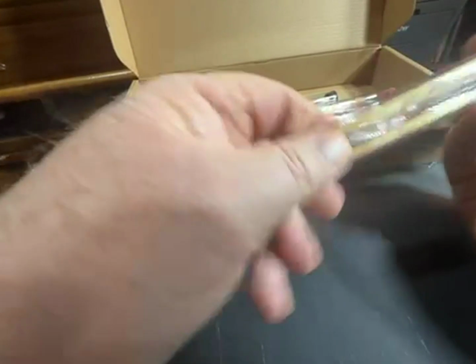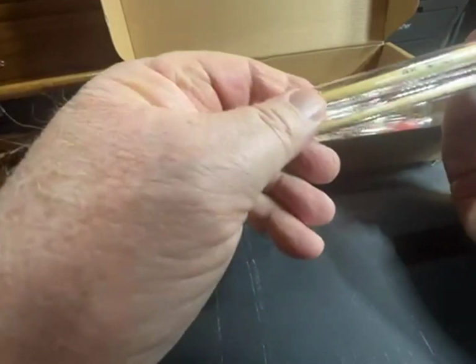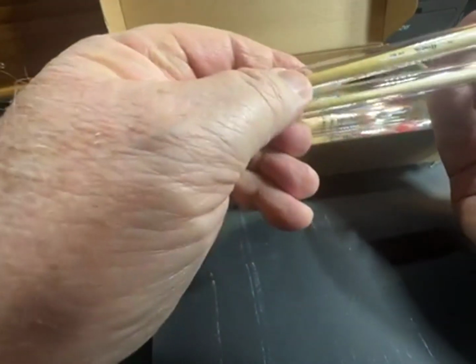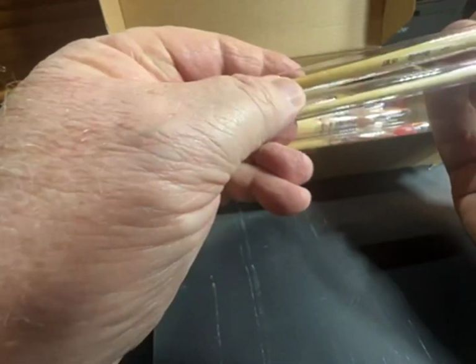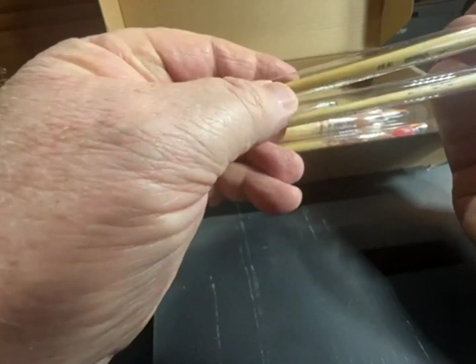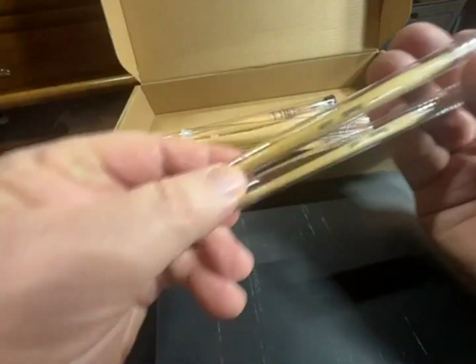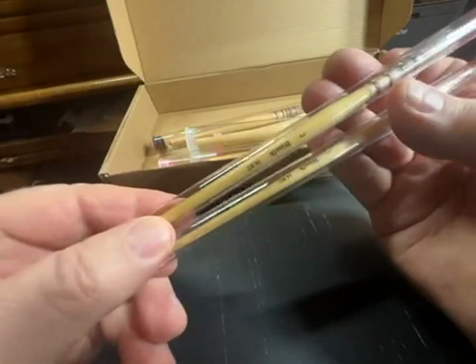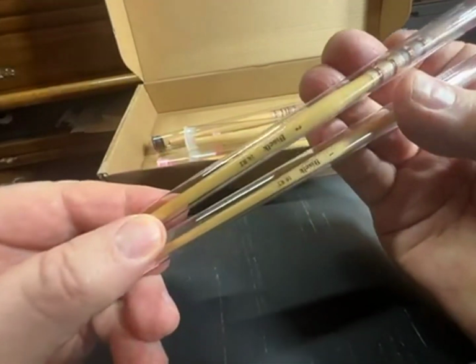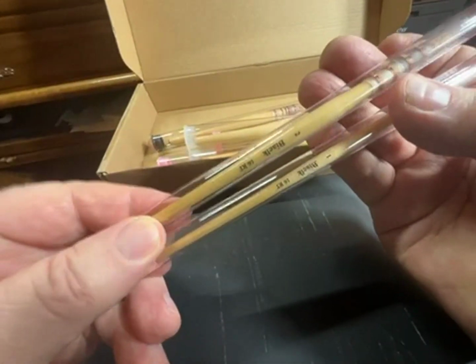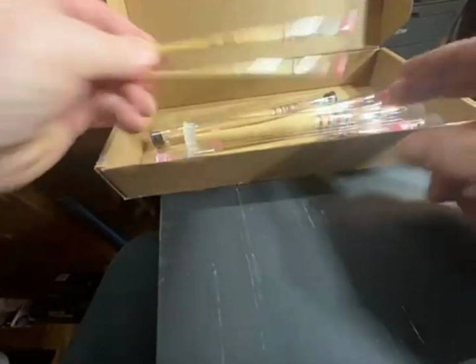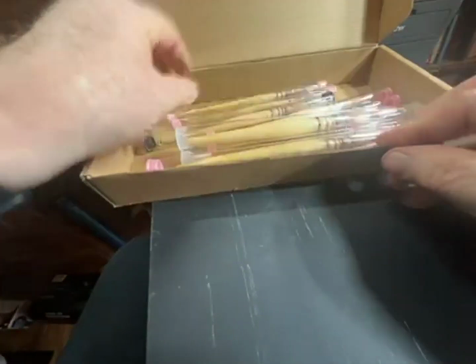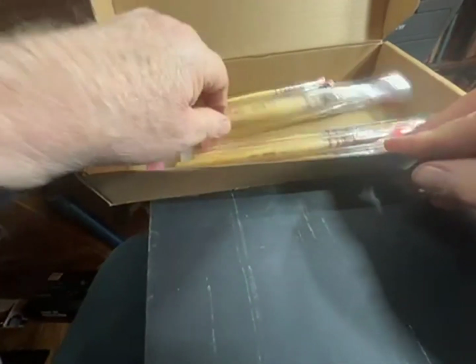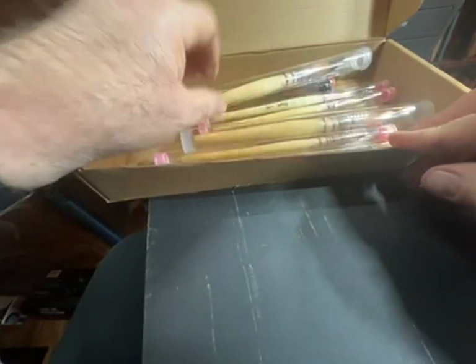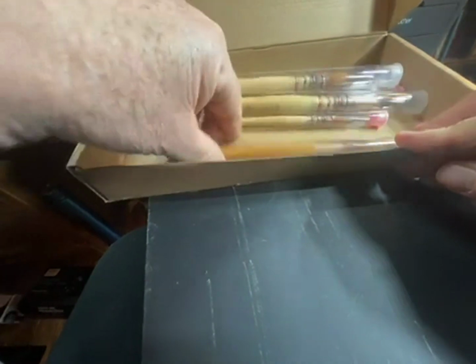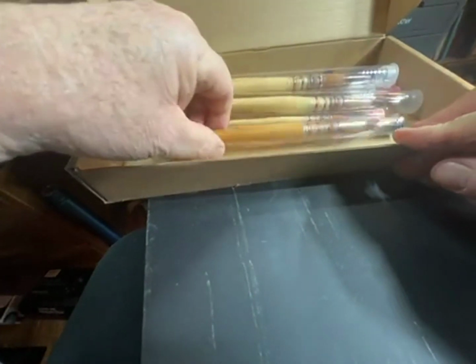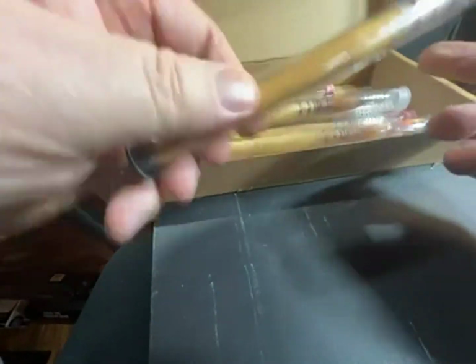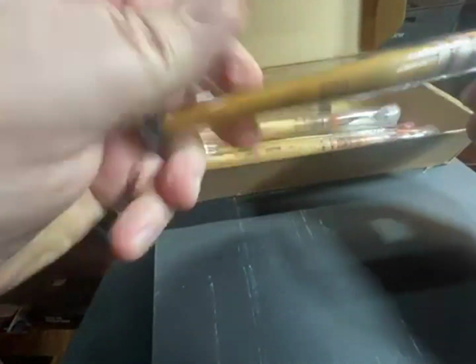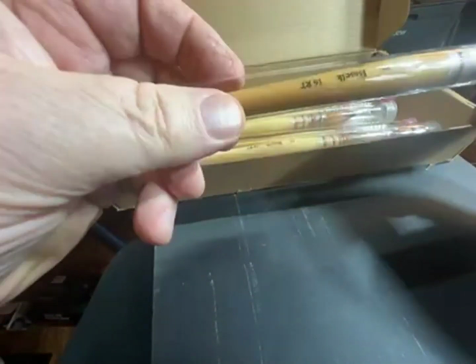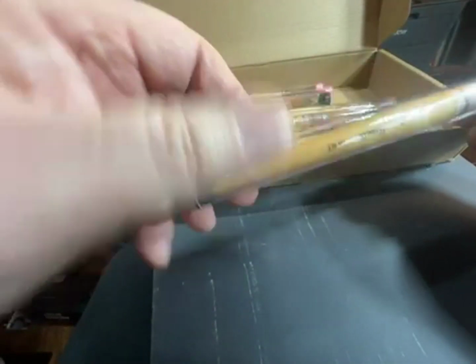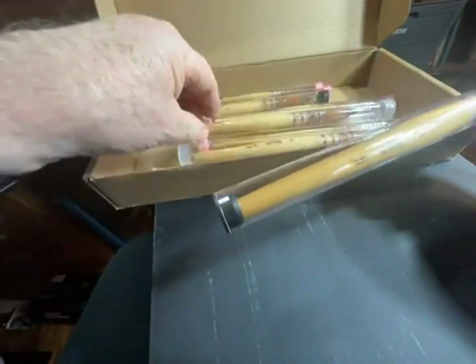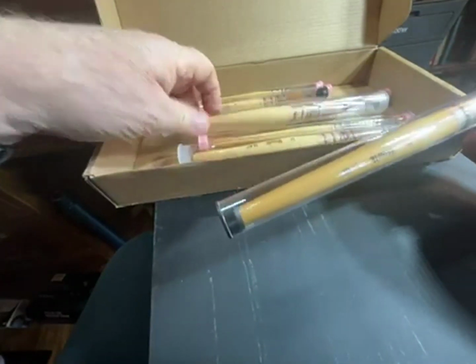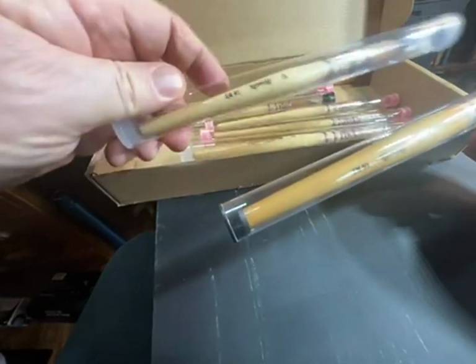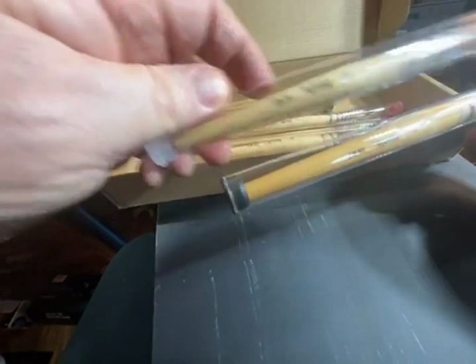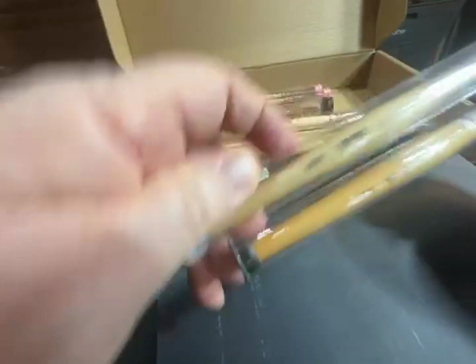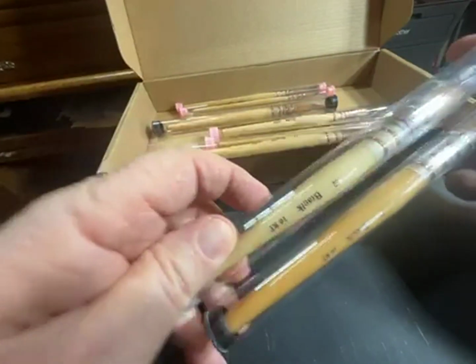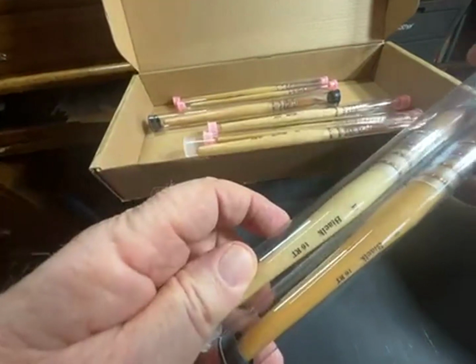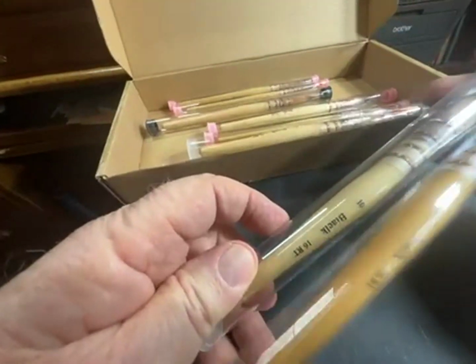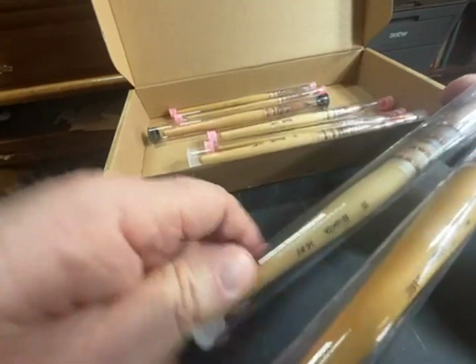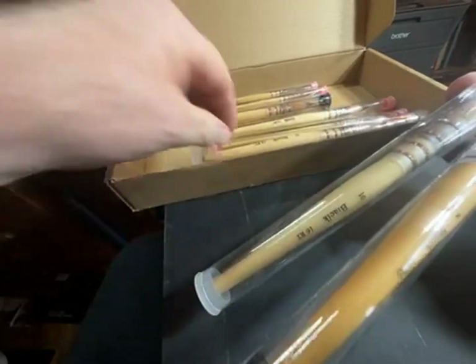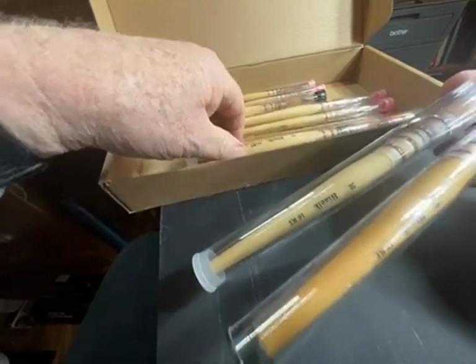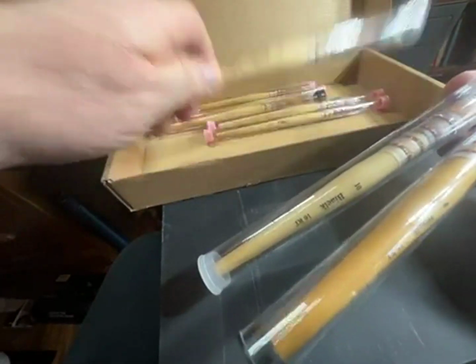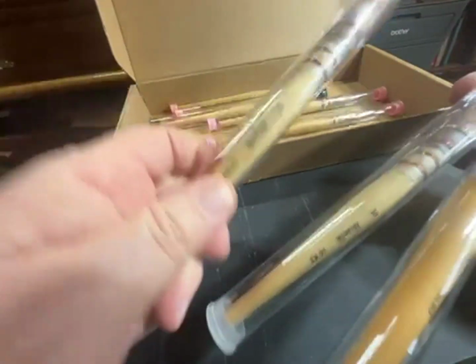There's a number one, number two, all the way up to the big number eights, tens, and twelve as your biggest brush.